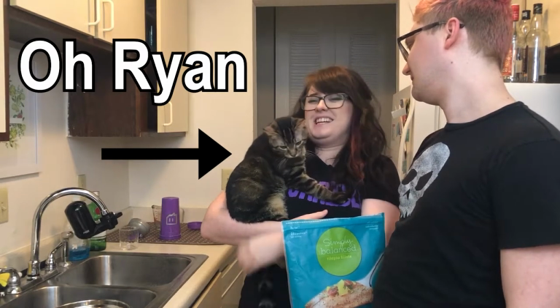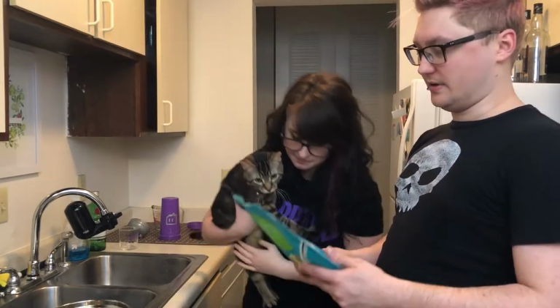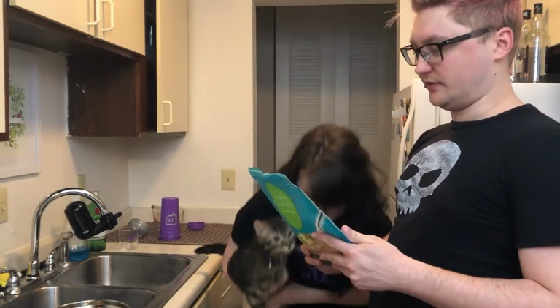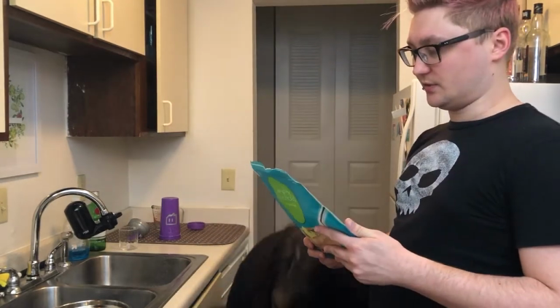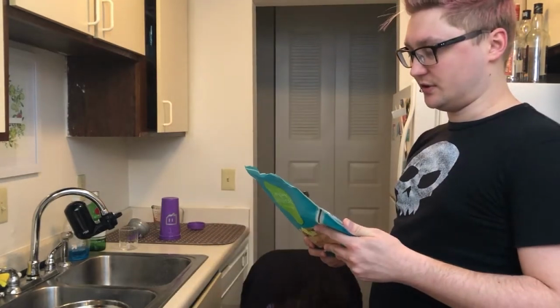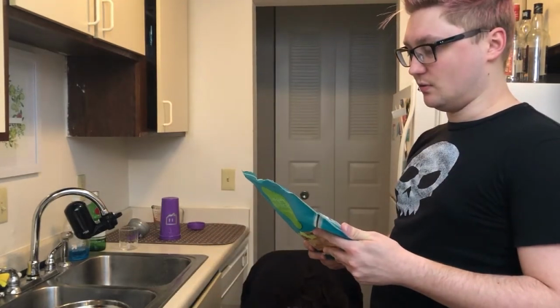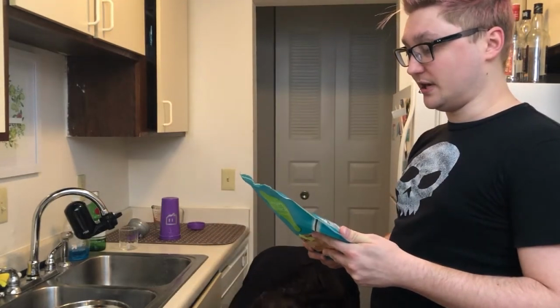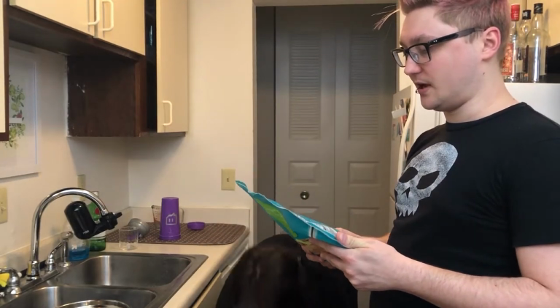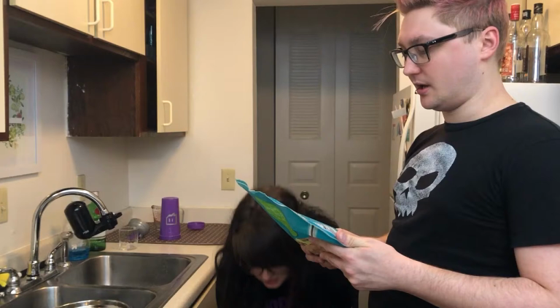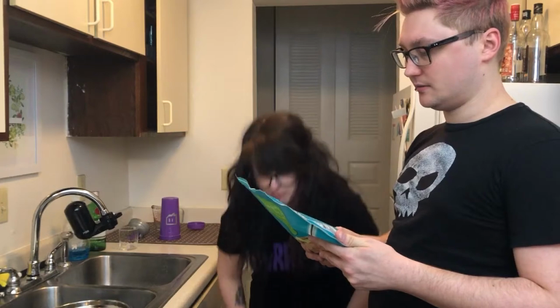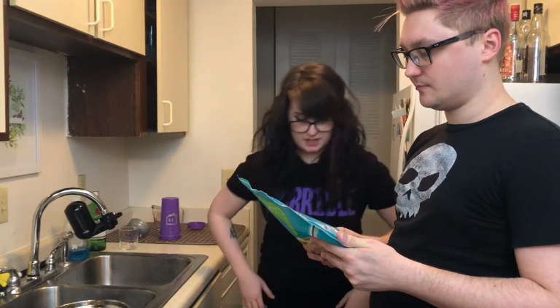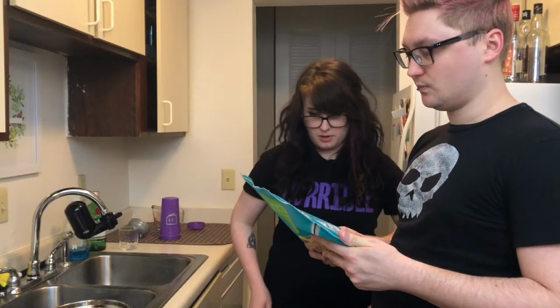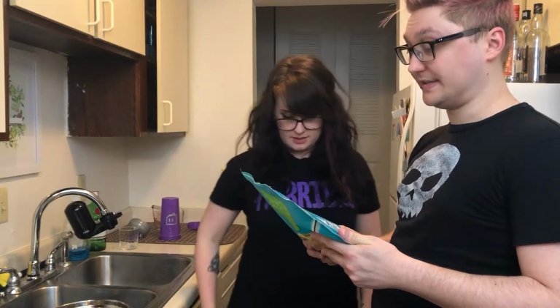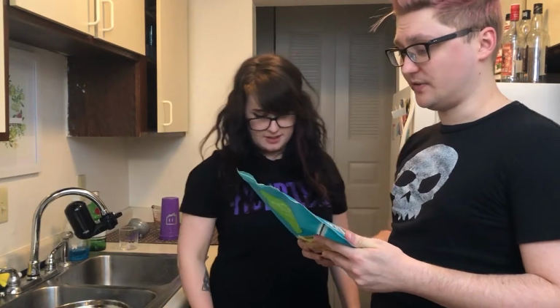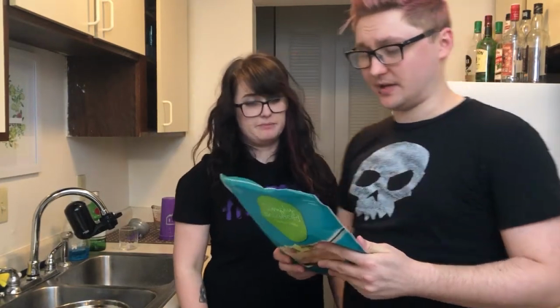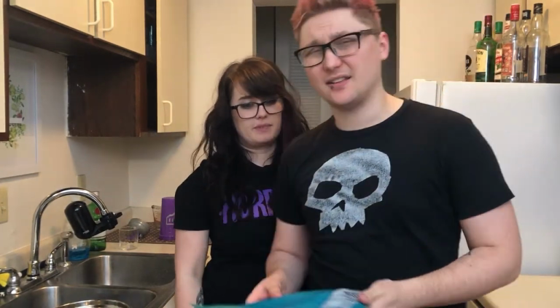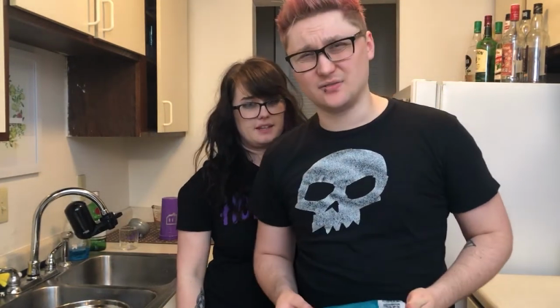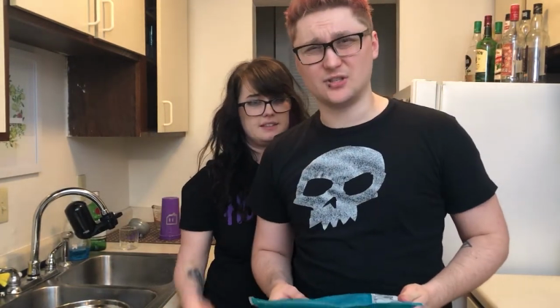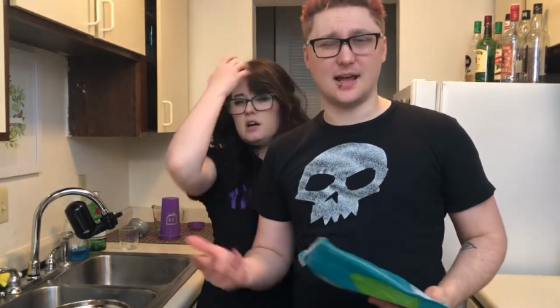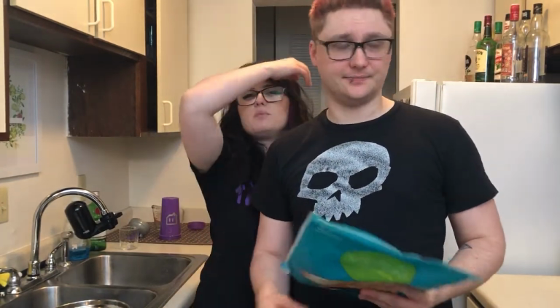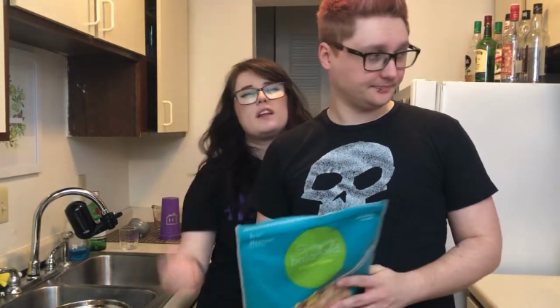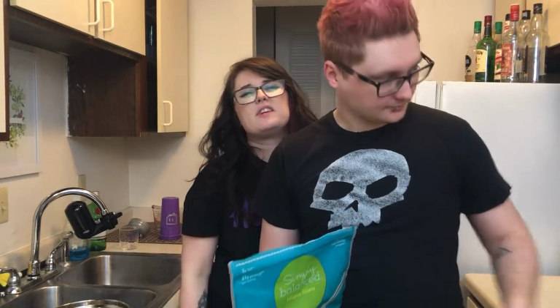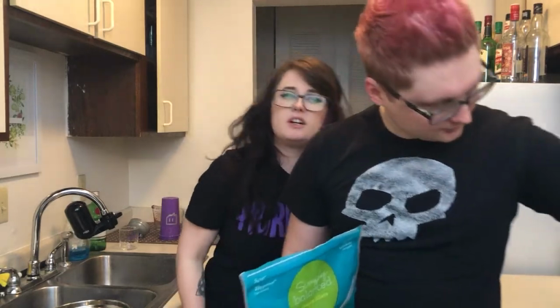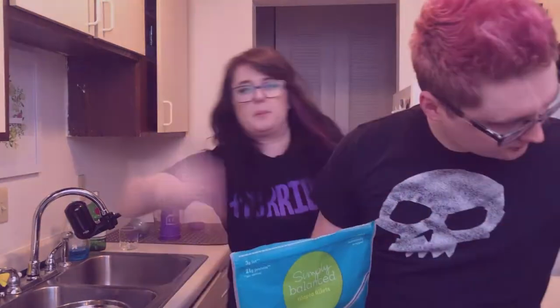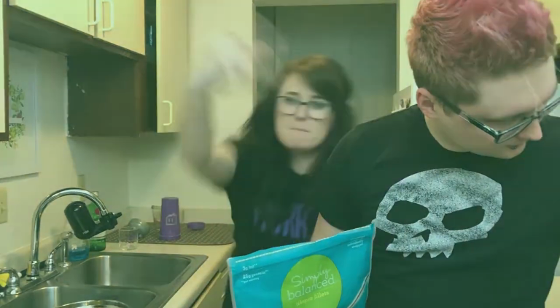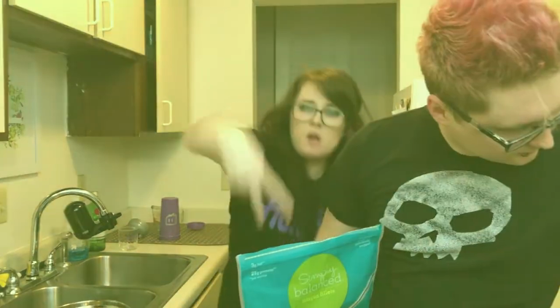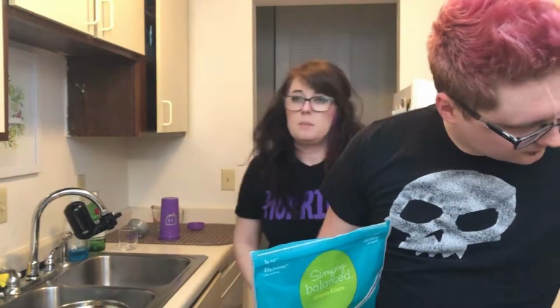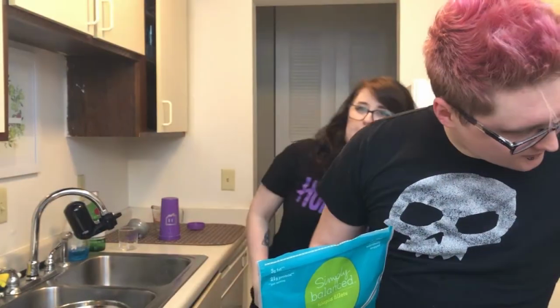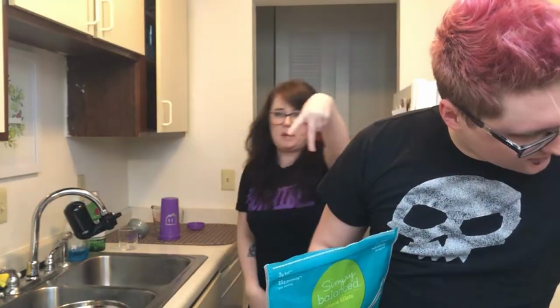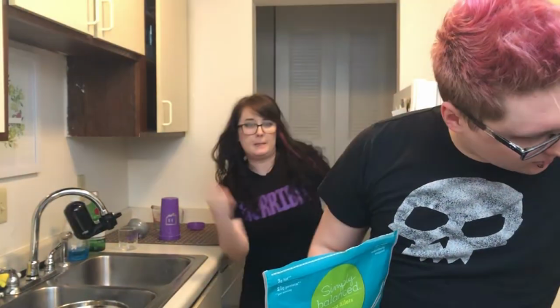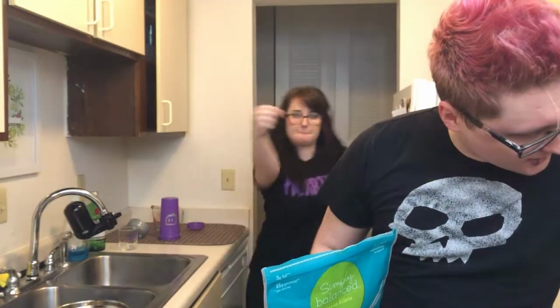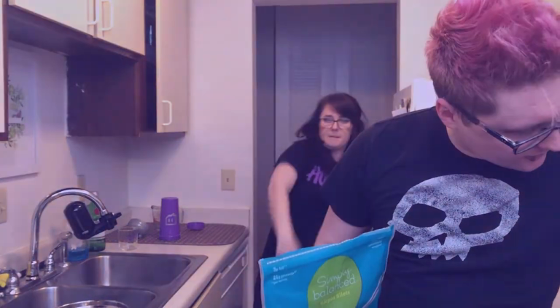So what do we have to do first? We have to preheat the oven. It says 350, but I like to use 400 because we want that fish cooked. So let me preheat the oven.